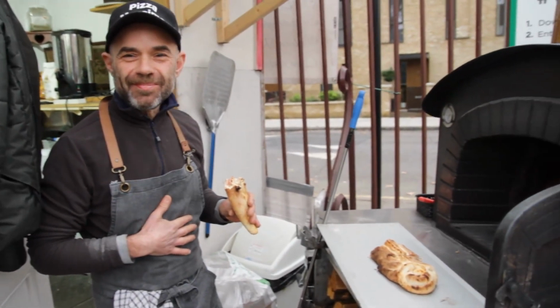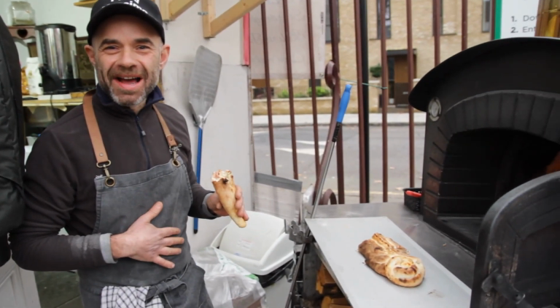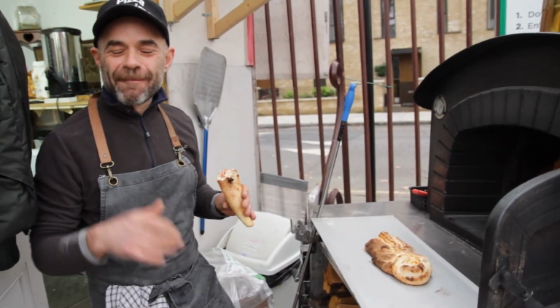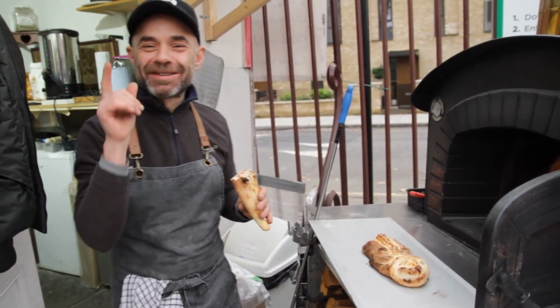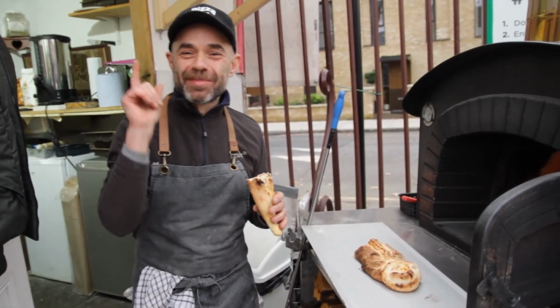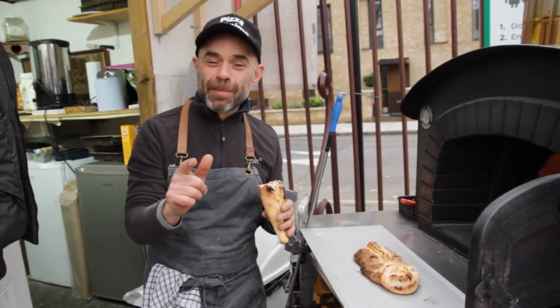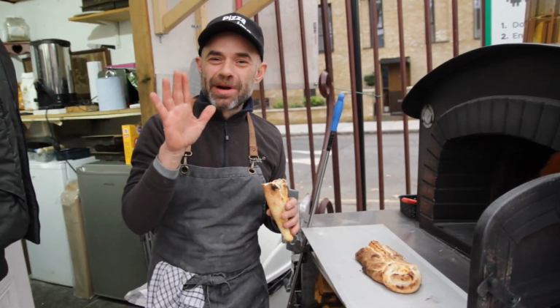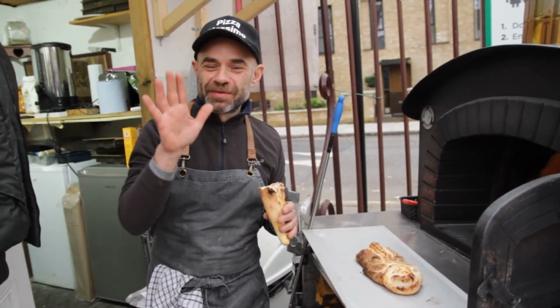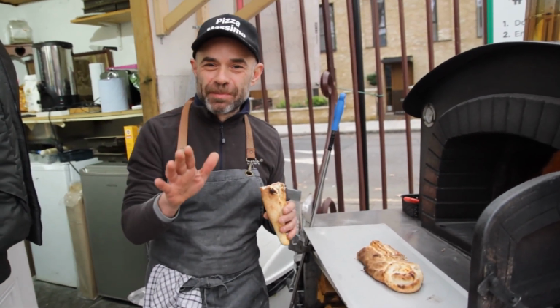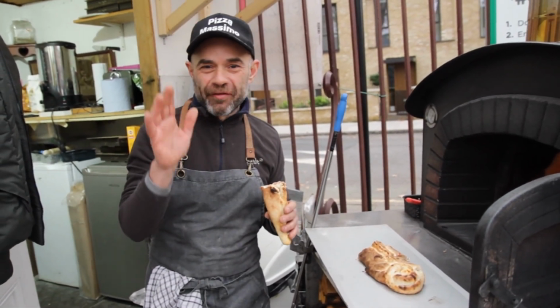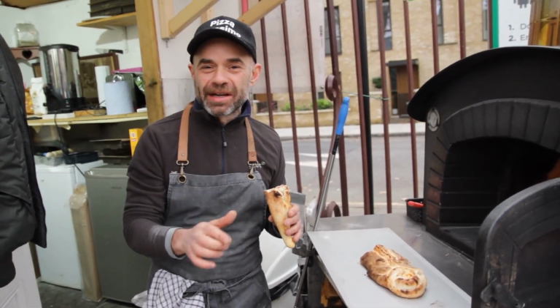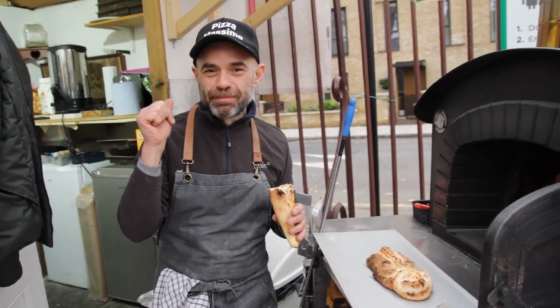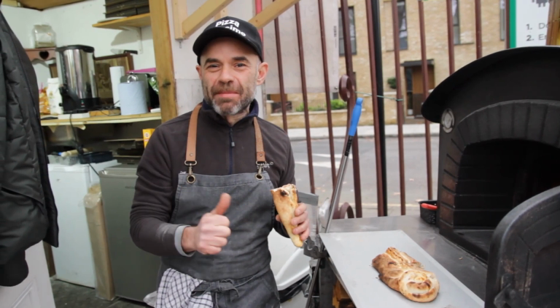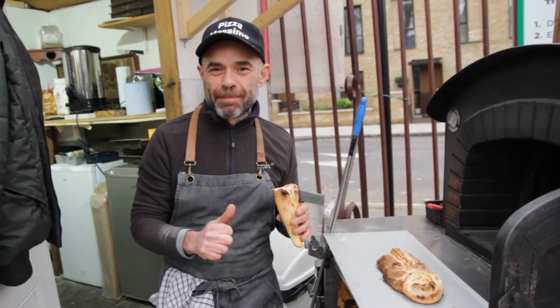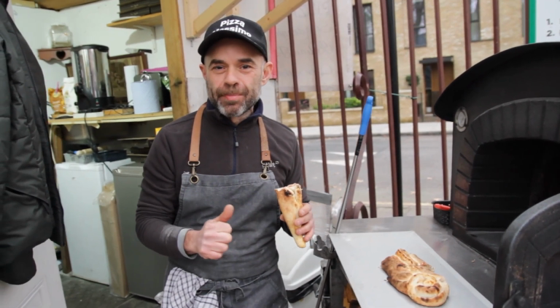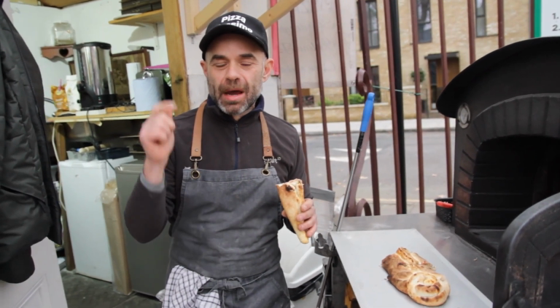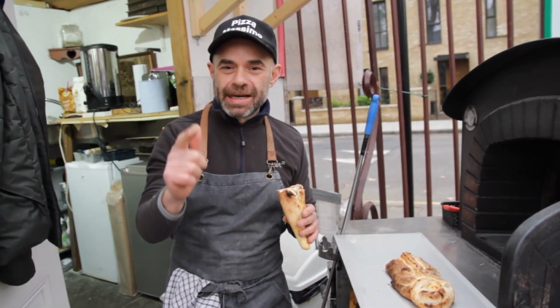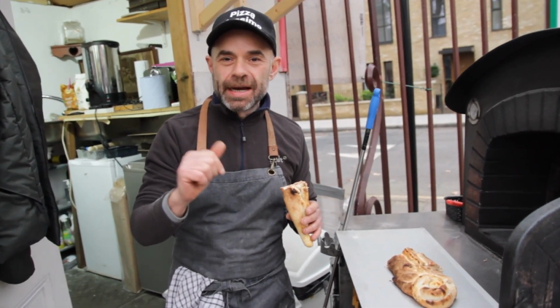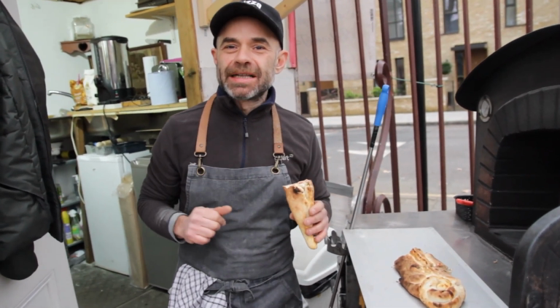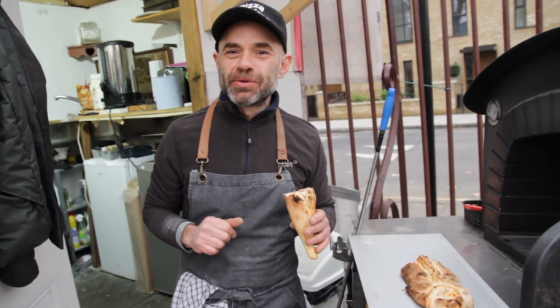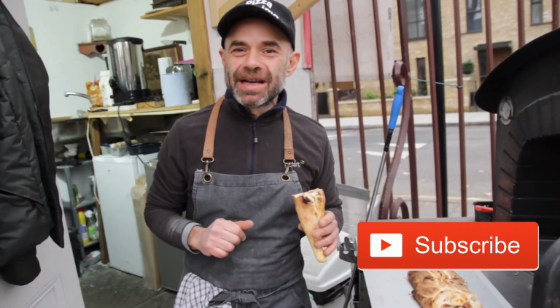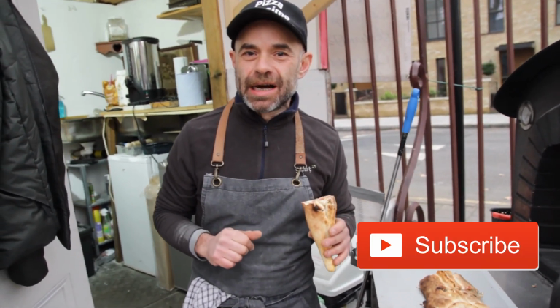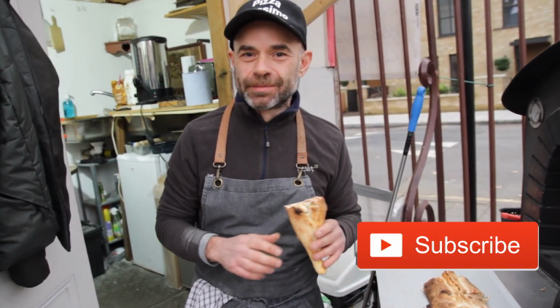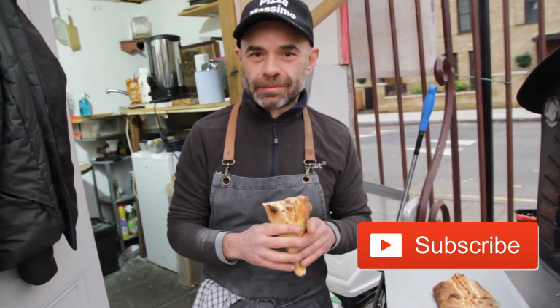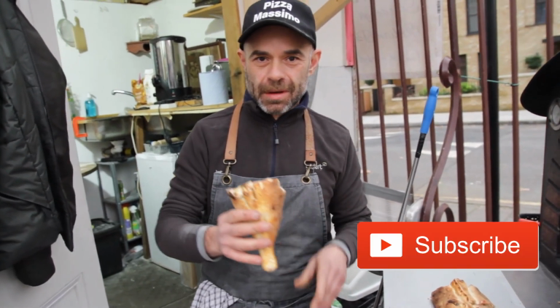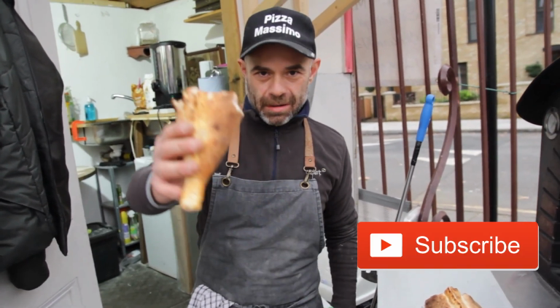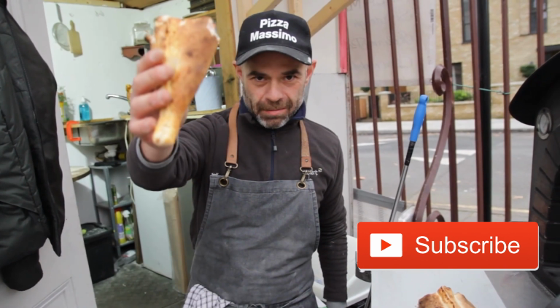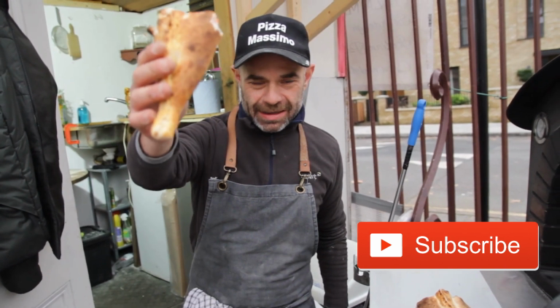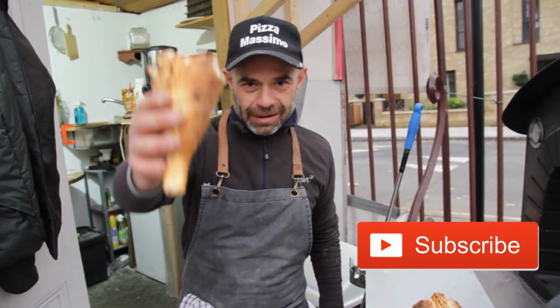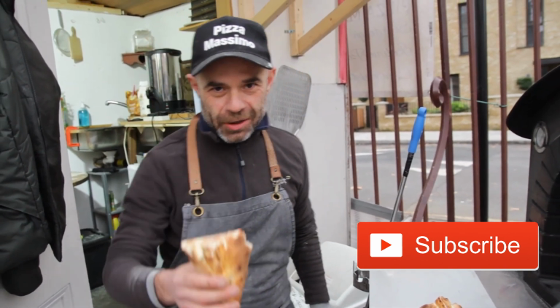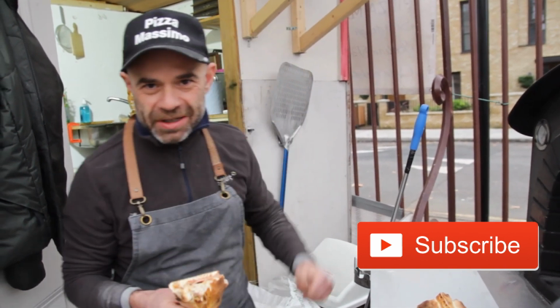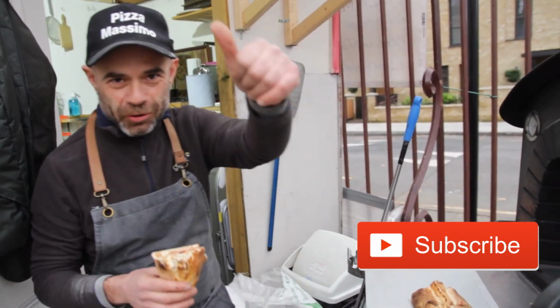Nice guys, hope you like this video. If you like it, big thumbs up, and I'll see you next year. Best of luck — thank you, thanks for watching!